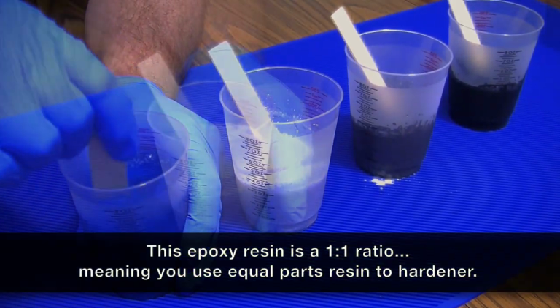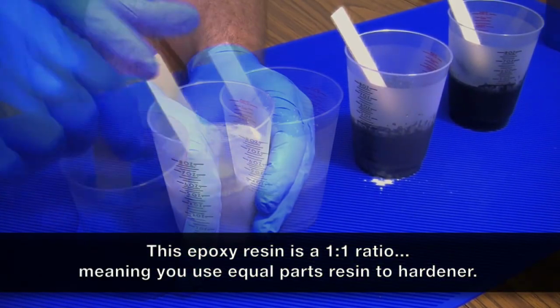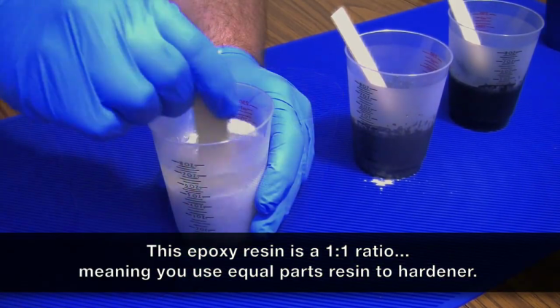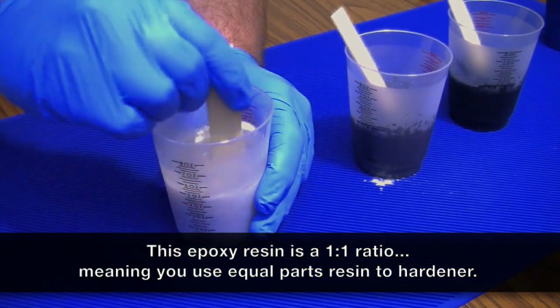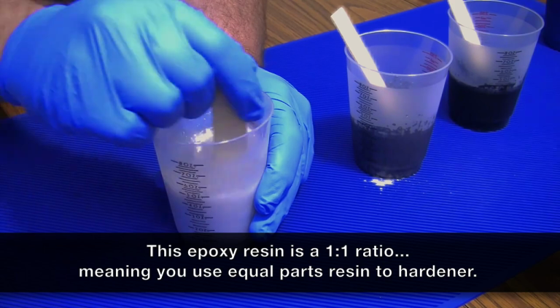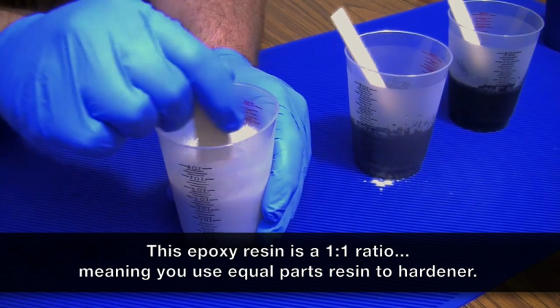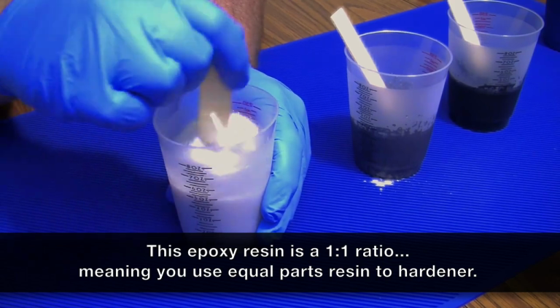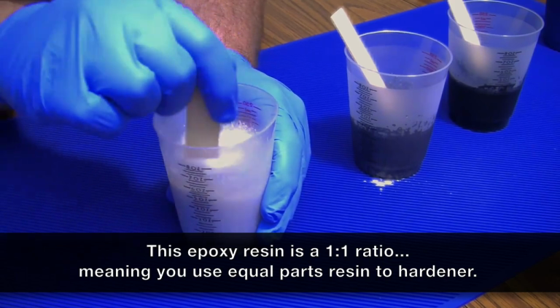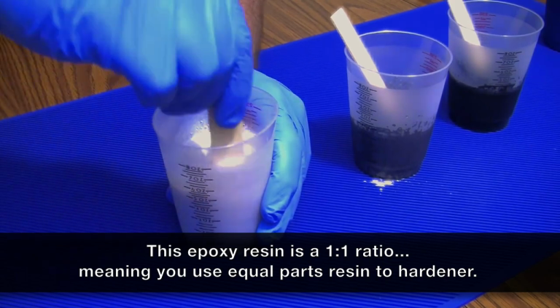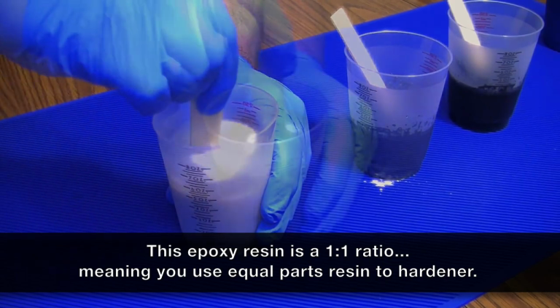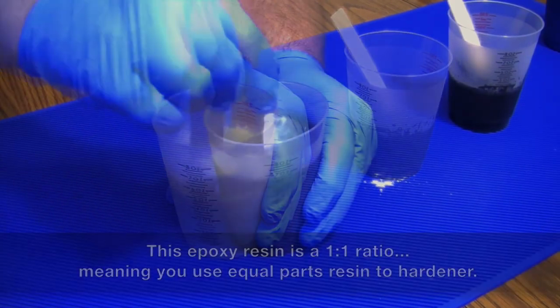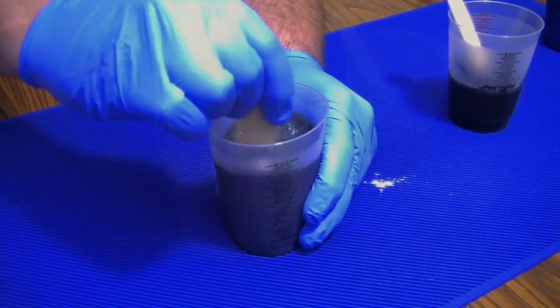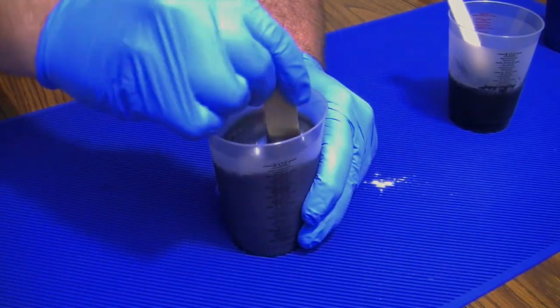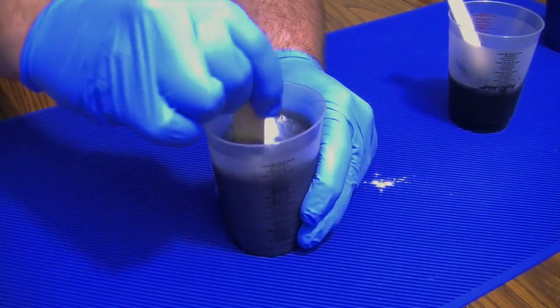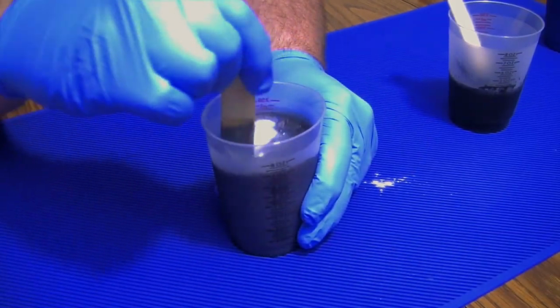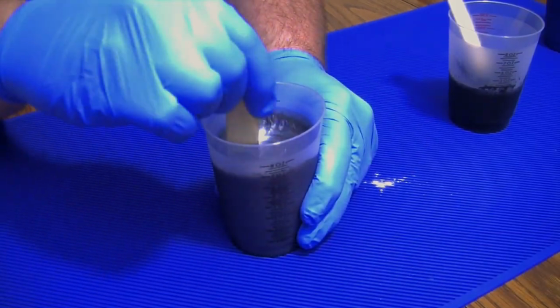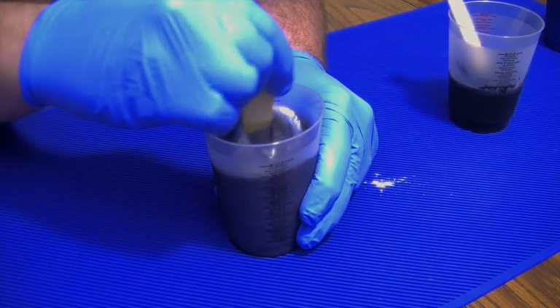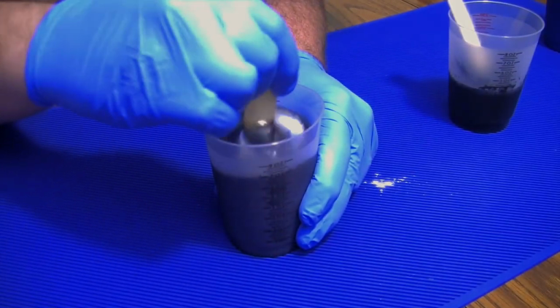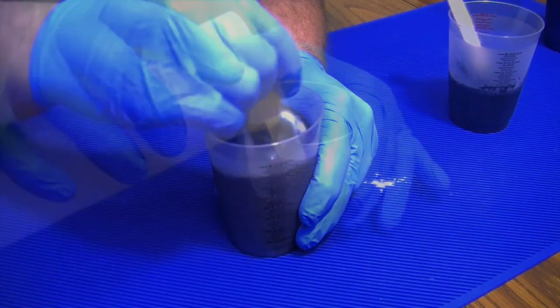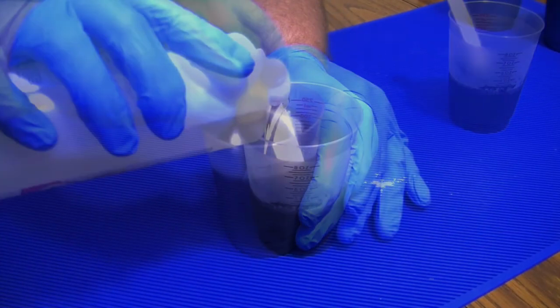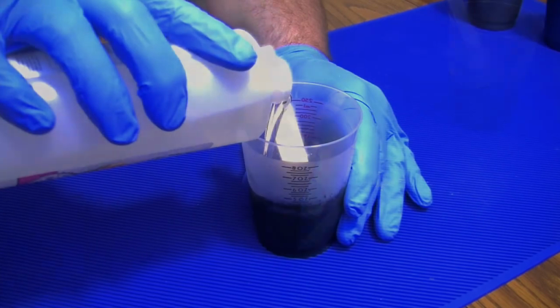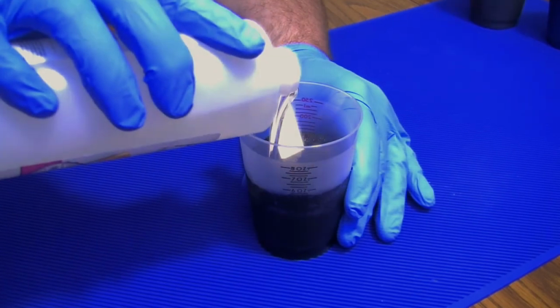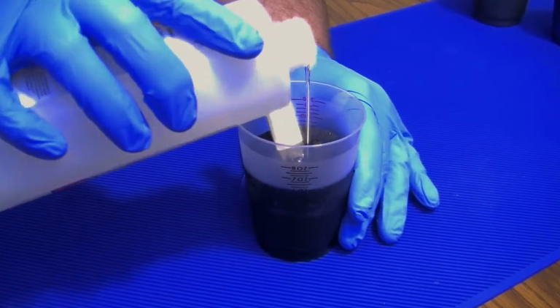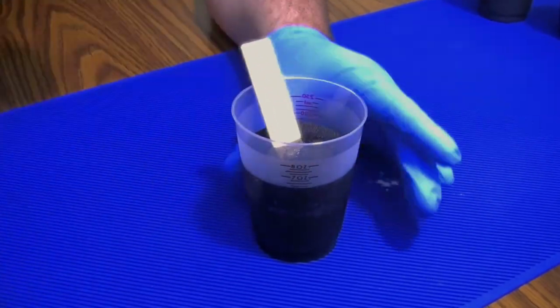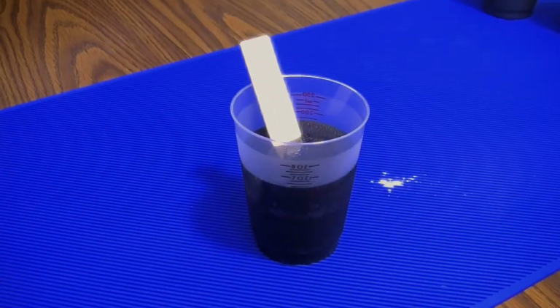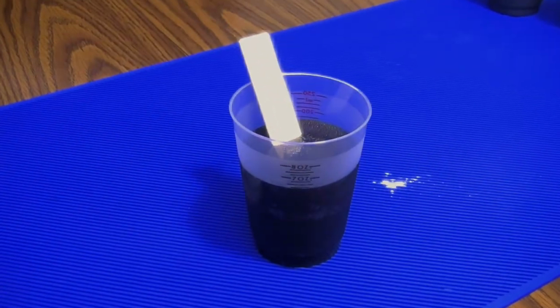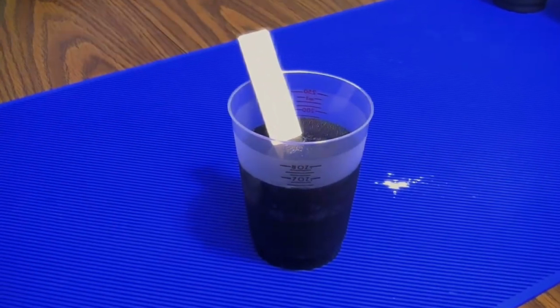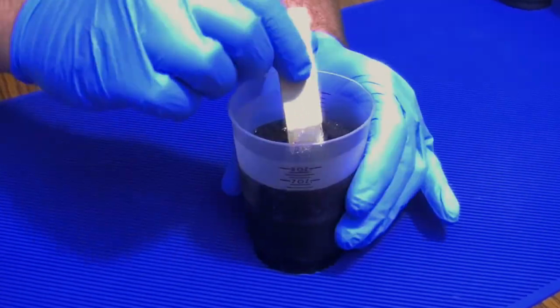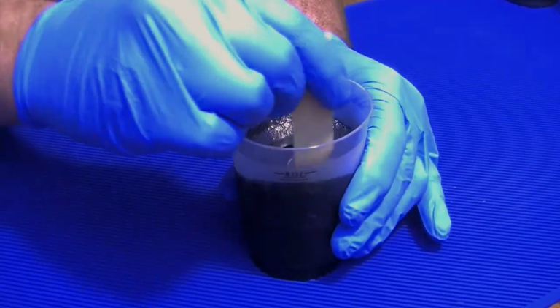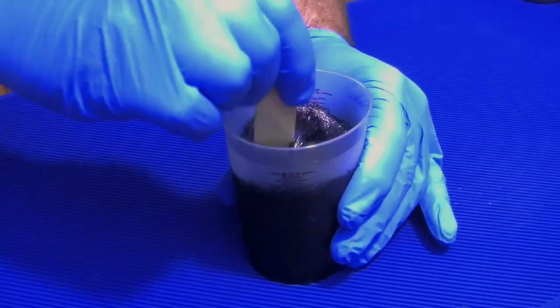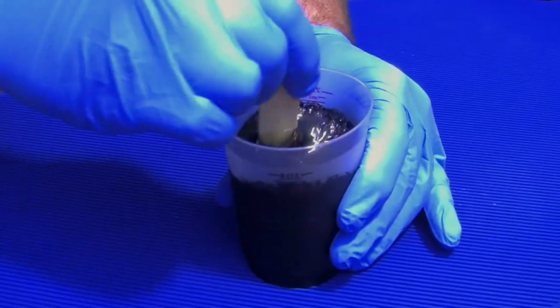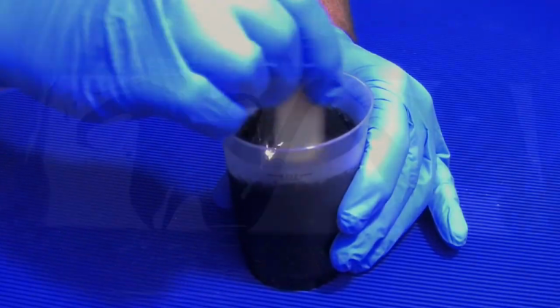This resin has an open time of 45 minutes, but after mixing all four colors, that meant I had a little over 30 minutes to work with it, which was plenty of time. So let's have some fun.